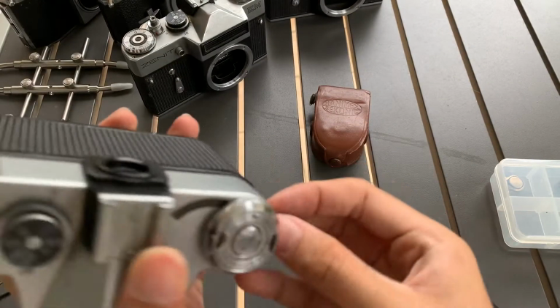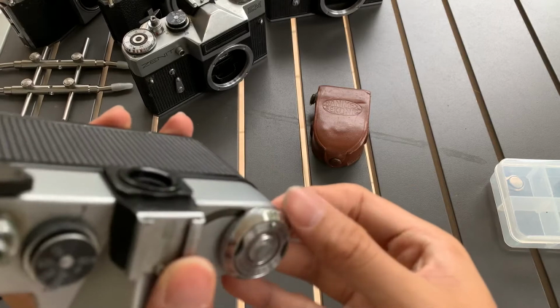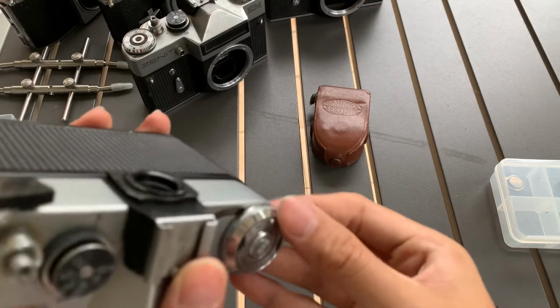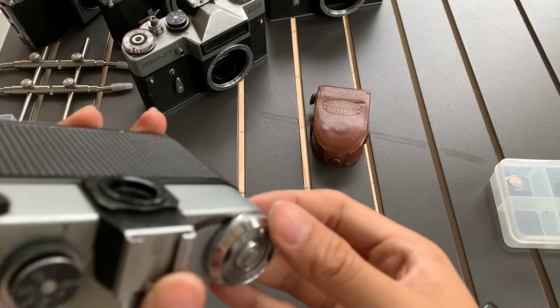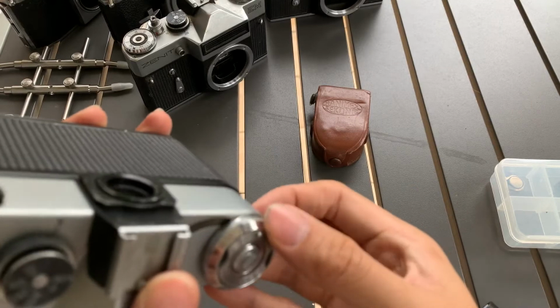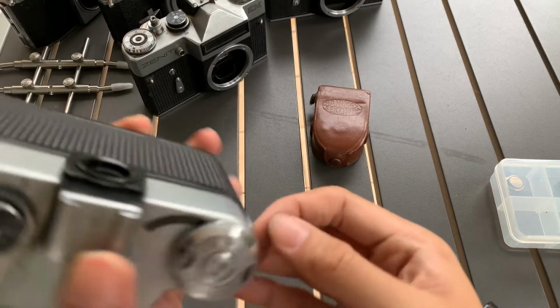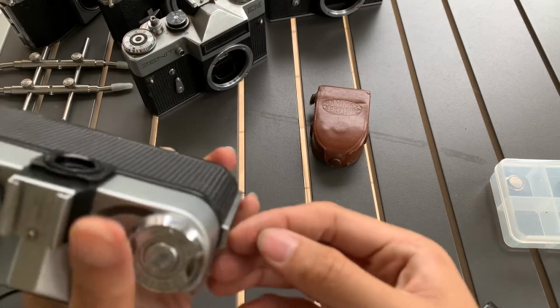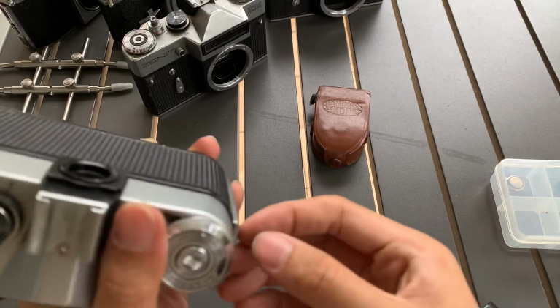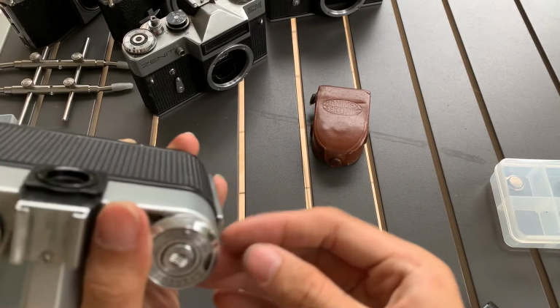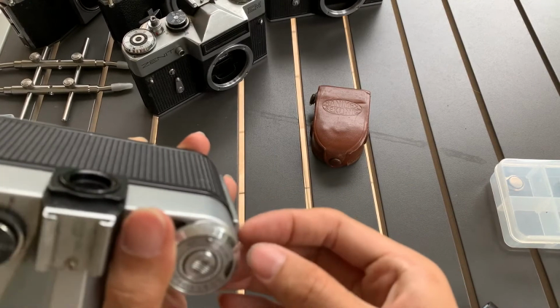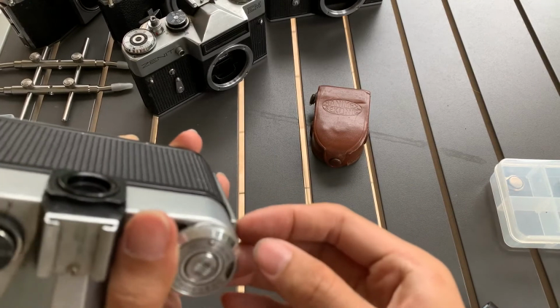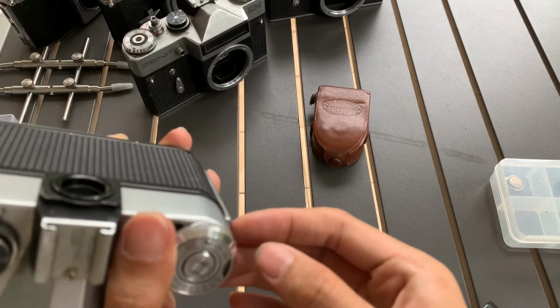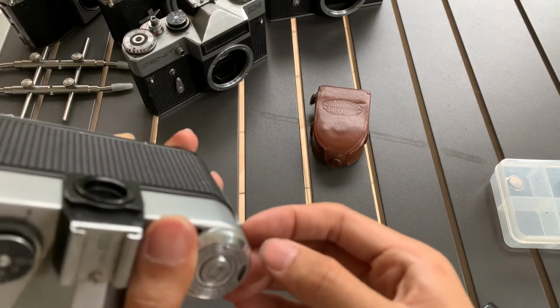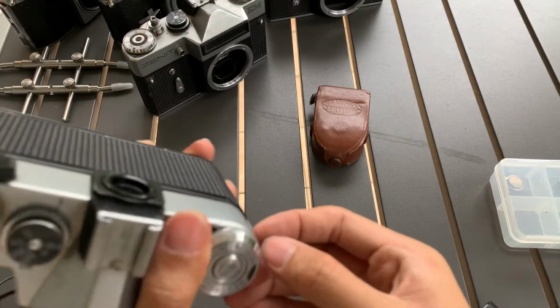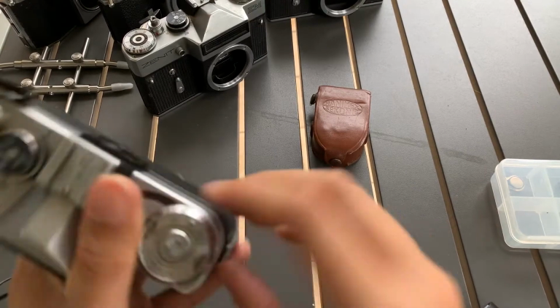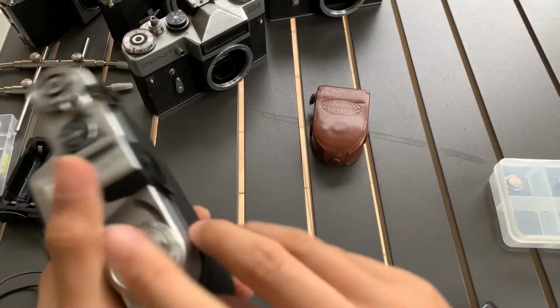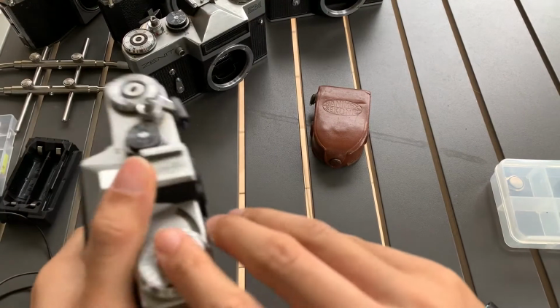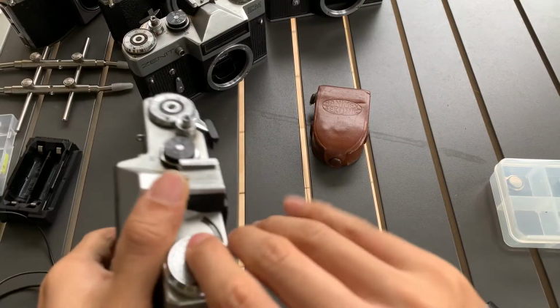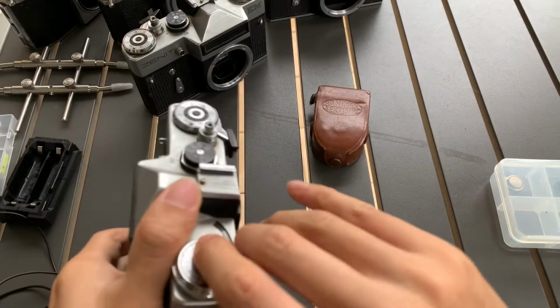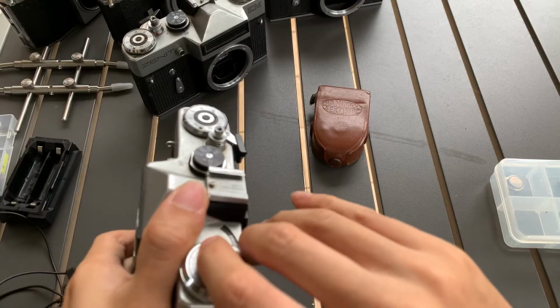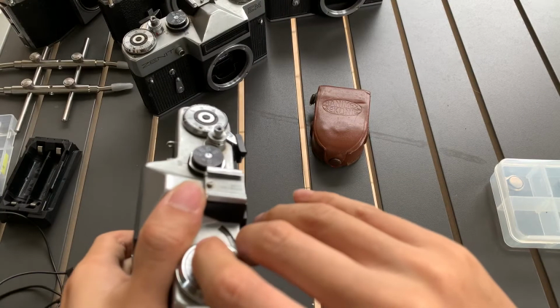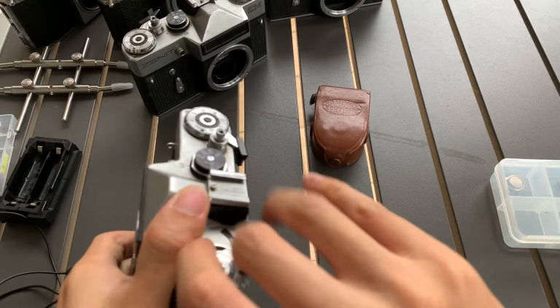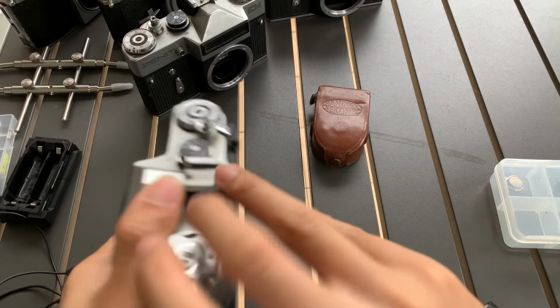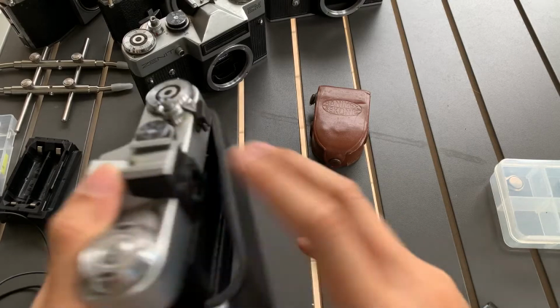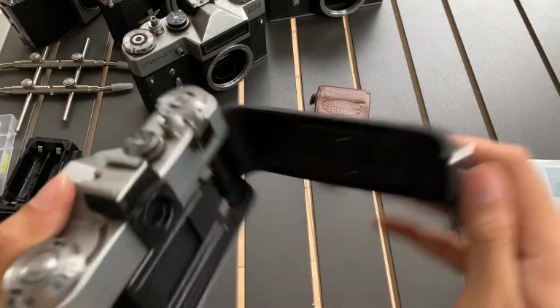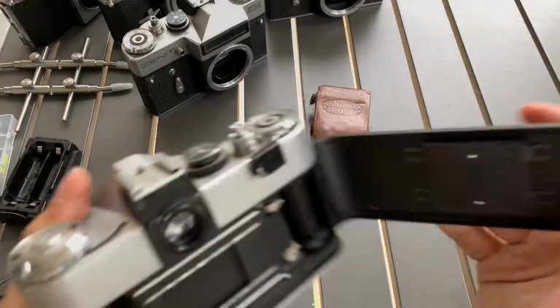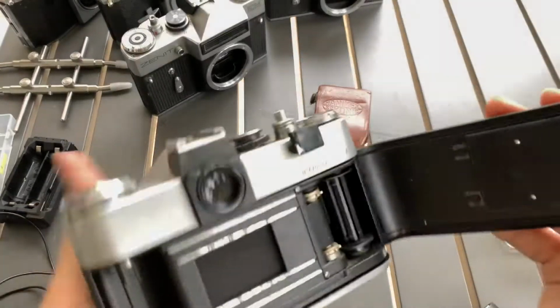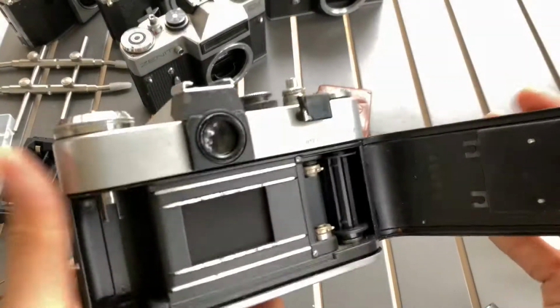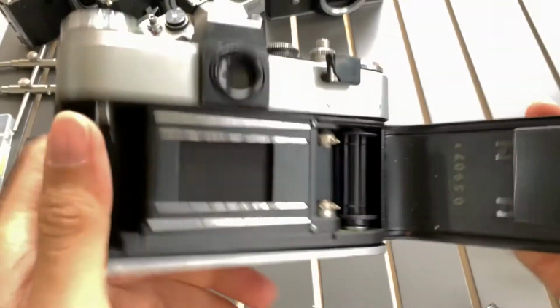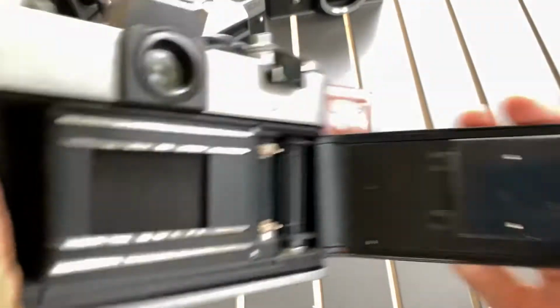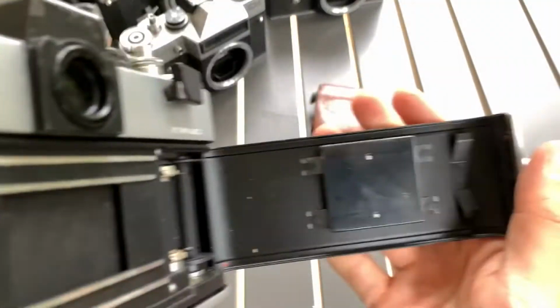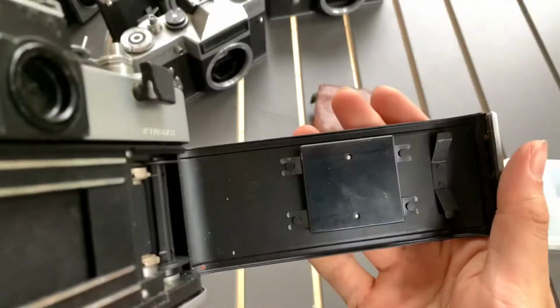The shutter speed and the shutter functions. Here's the inside.